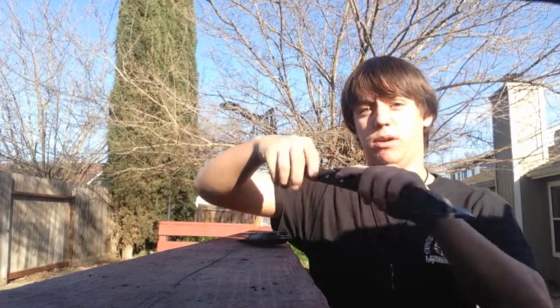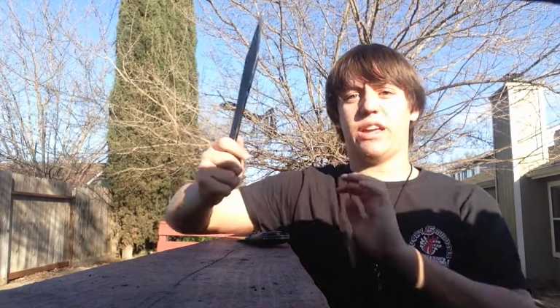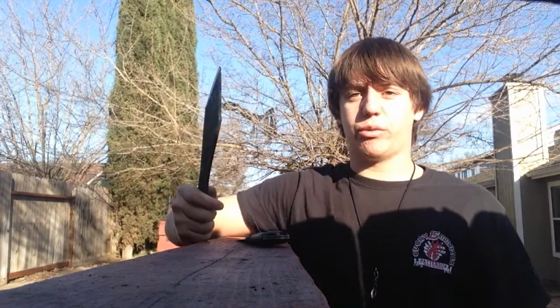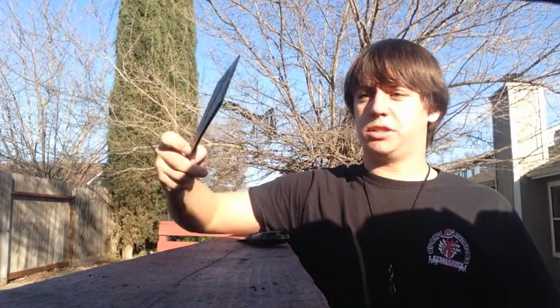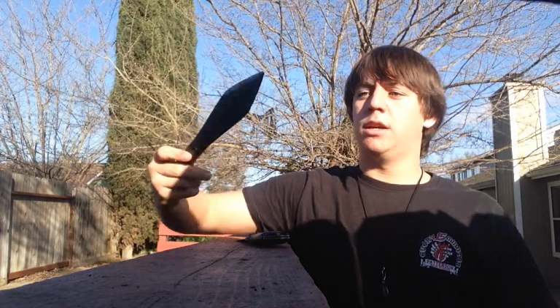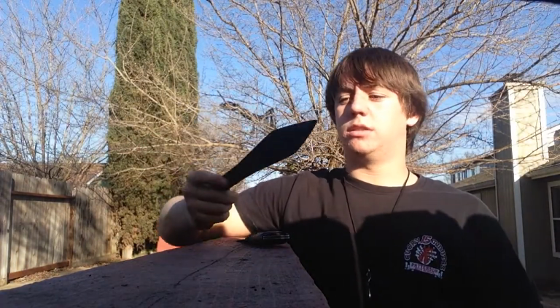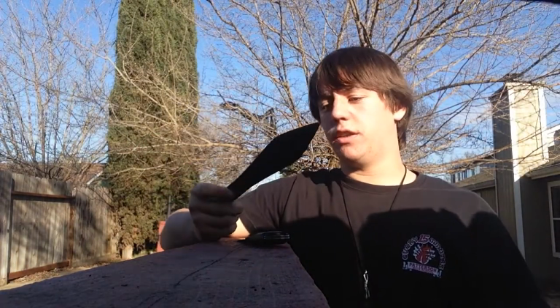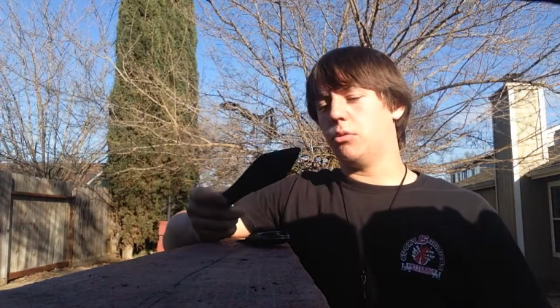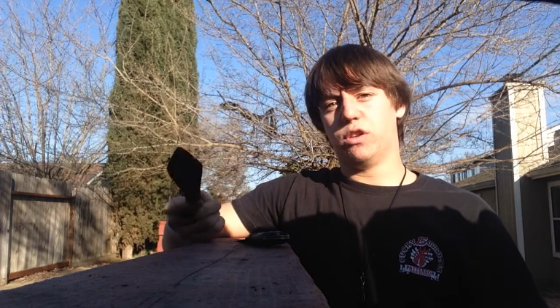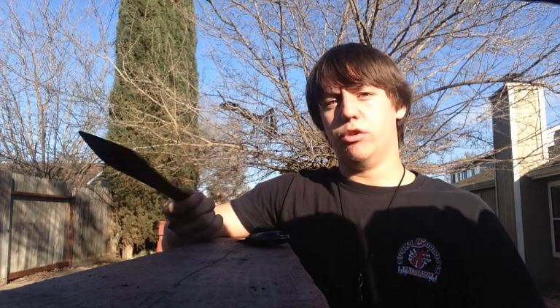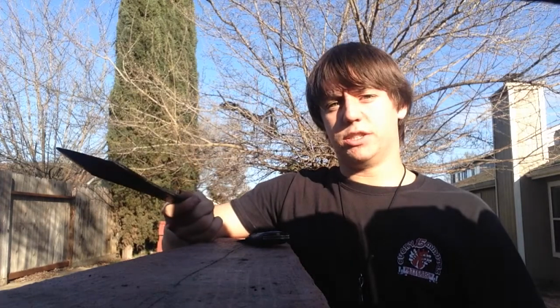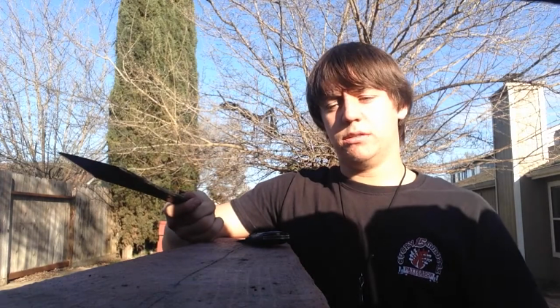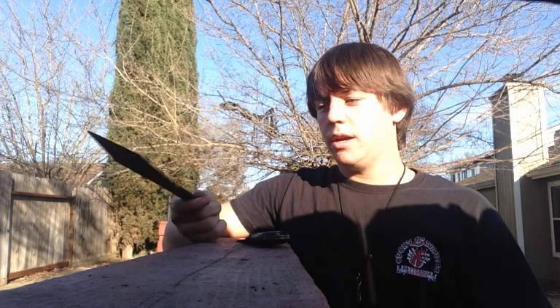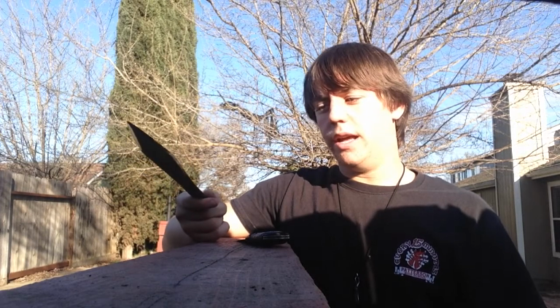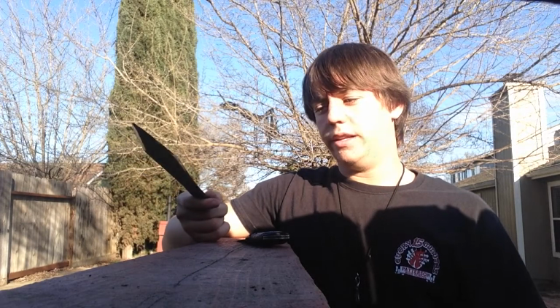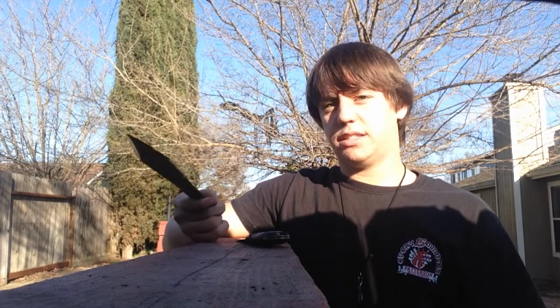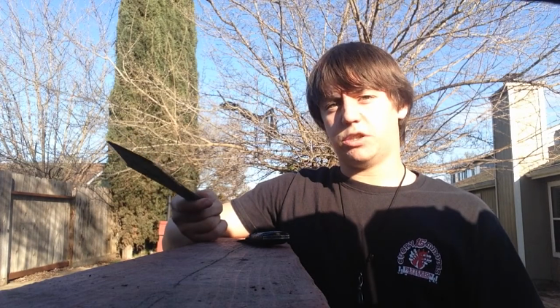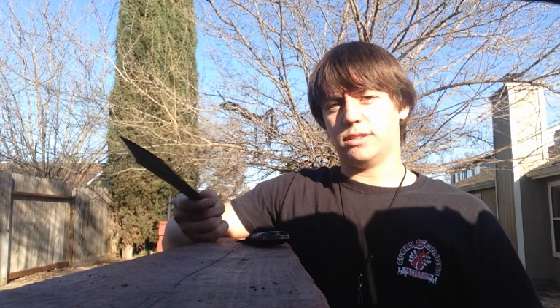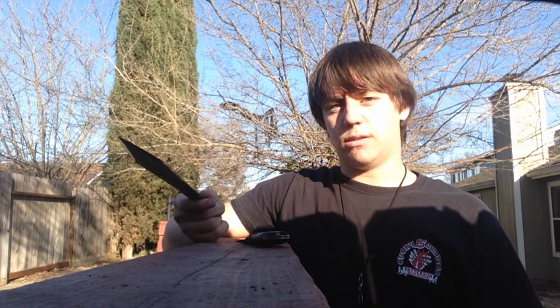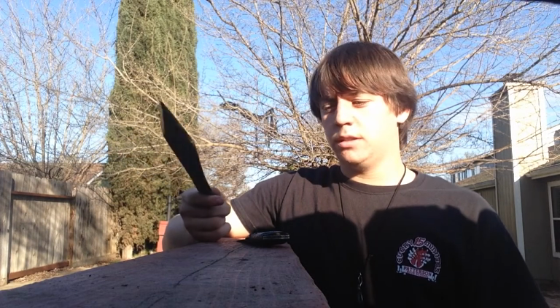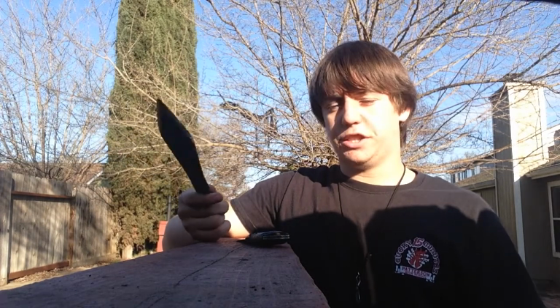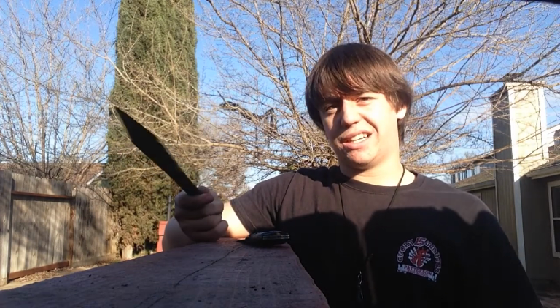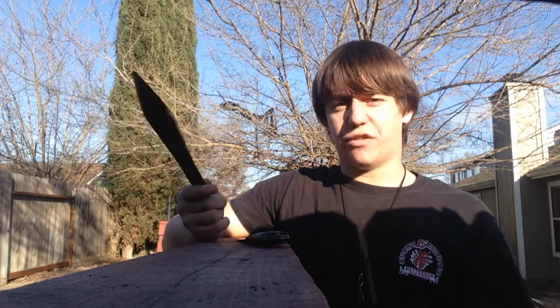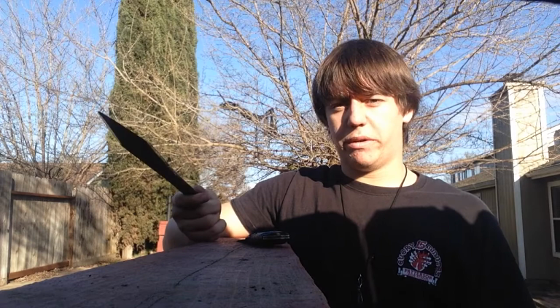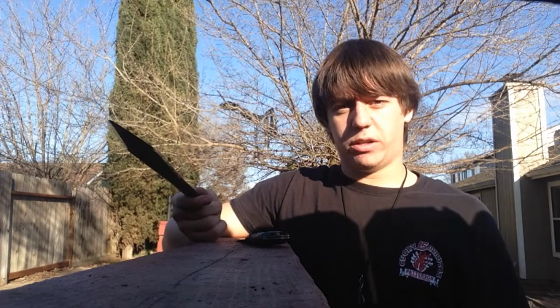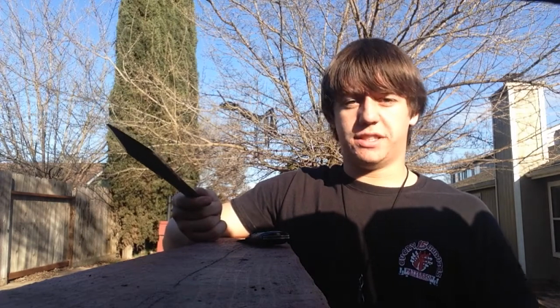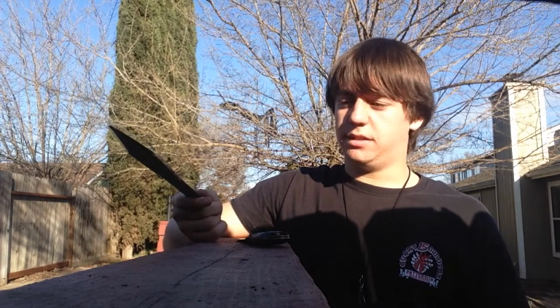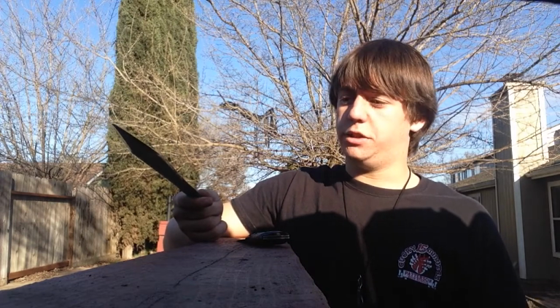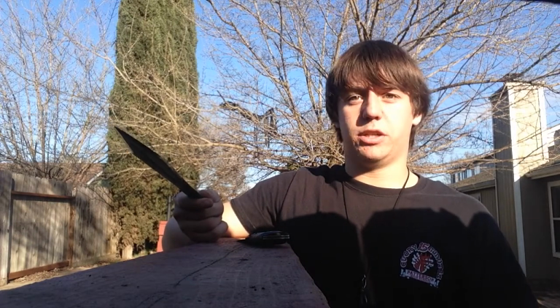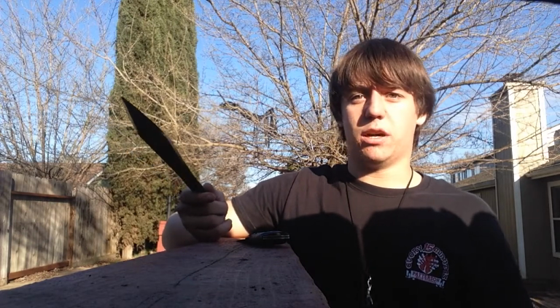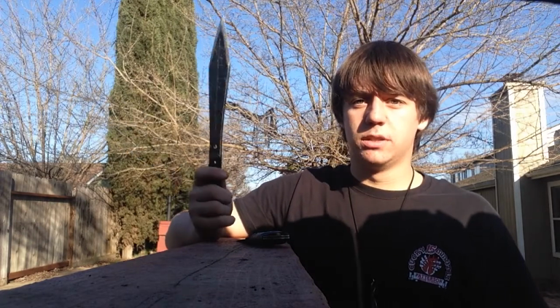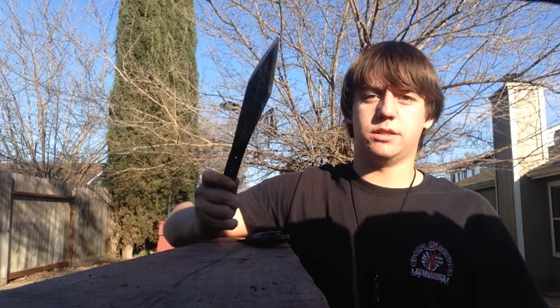With handle throwers, there's definitely a lot more fluid movement to it, and it doesn't take much force at all. You just kind of have to get the form down and your distance right, and you should be good to go.